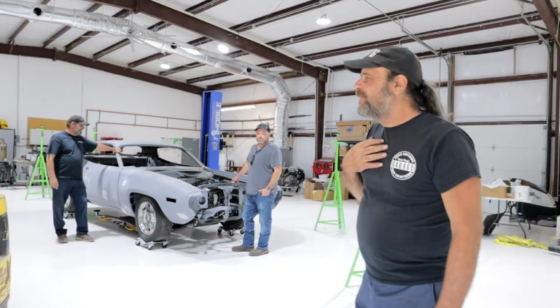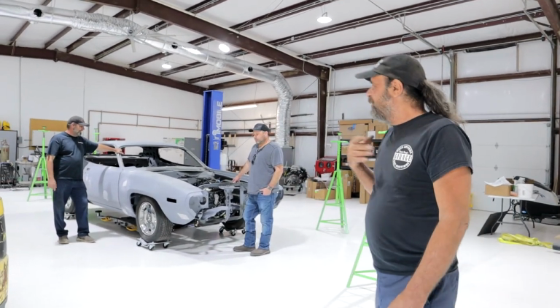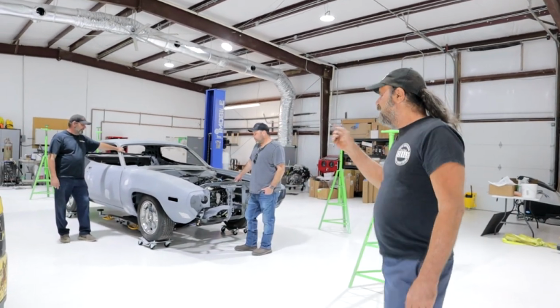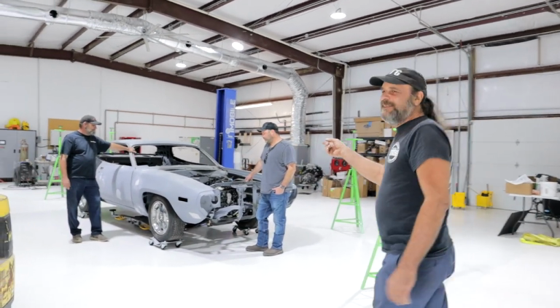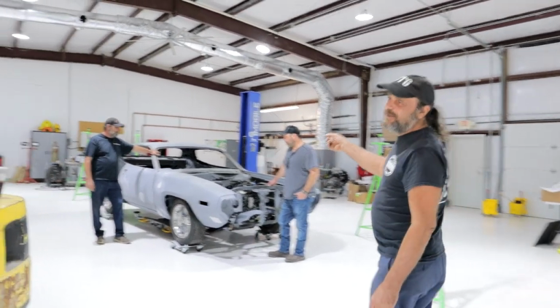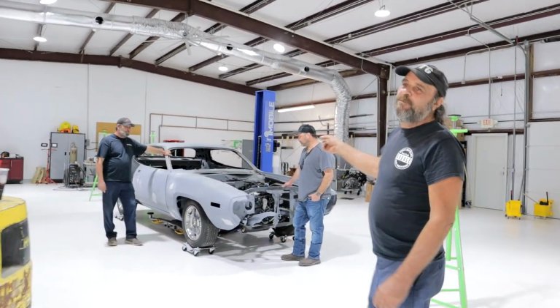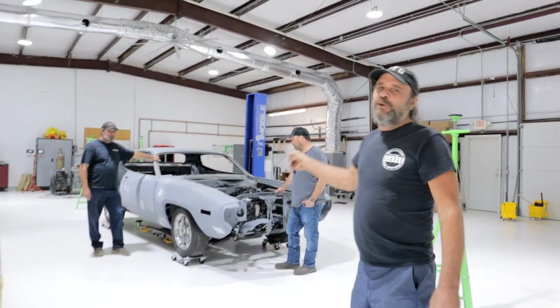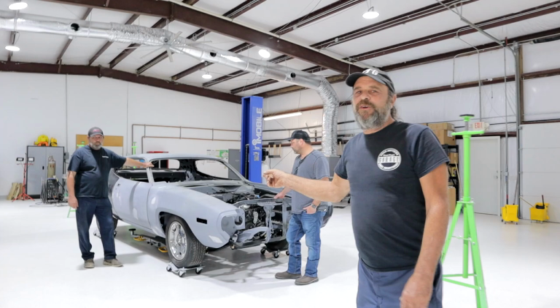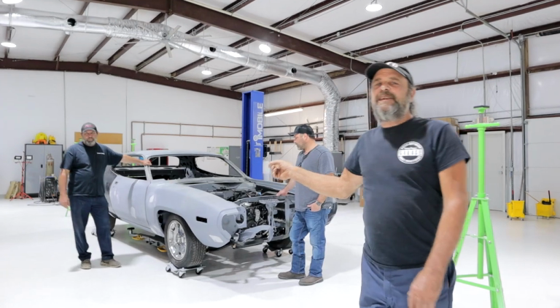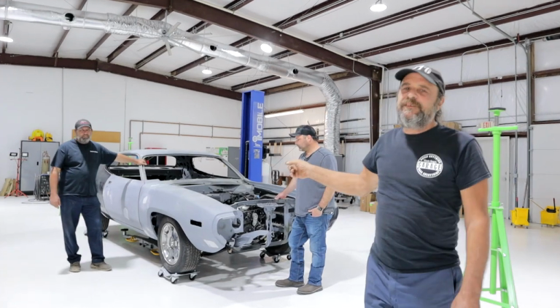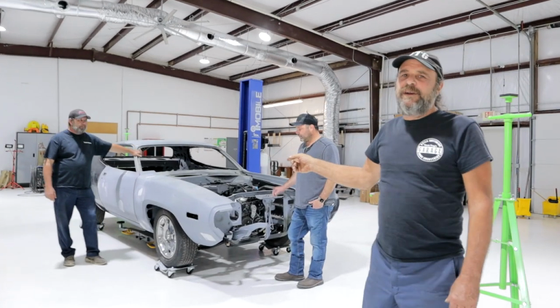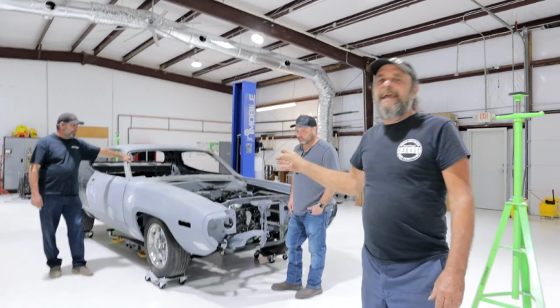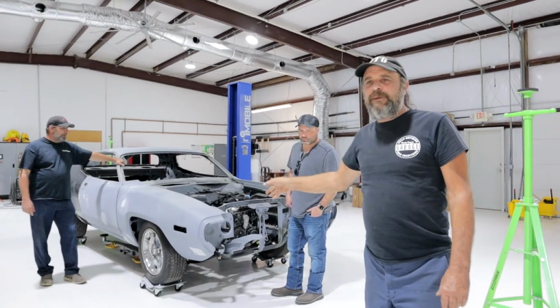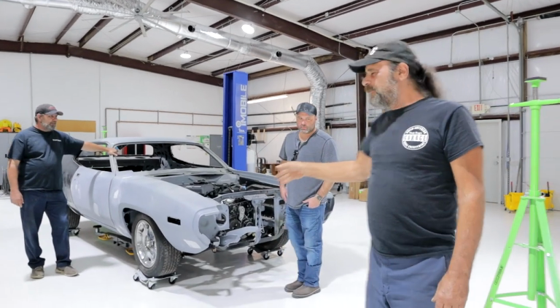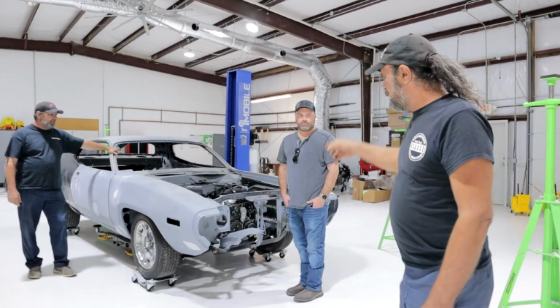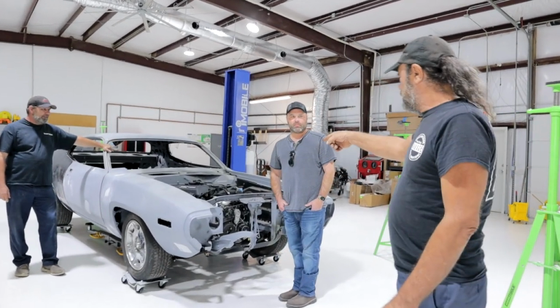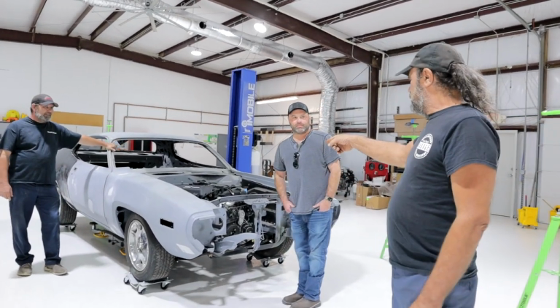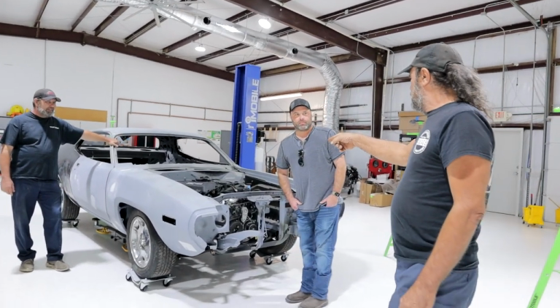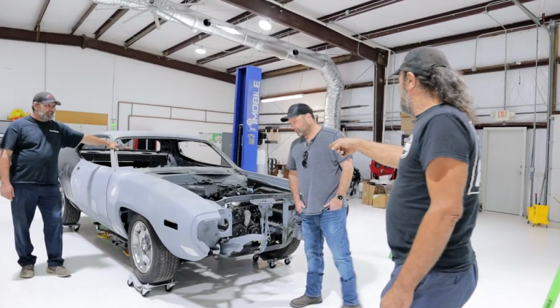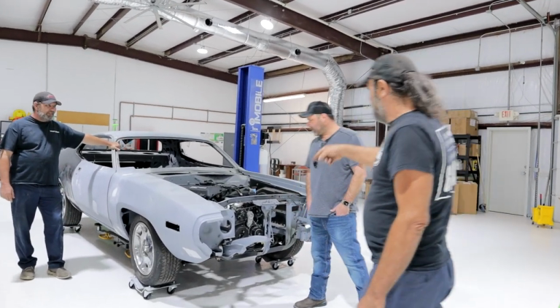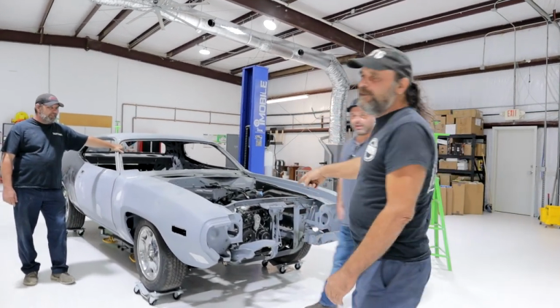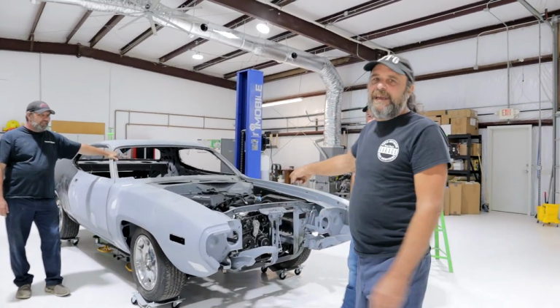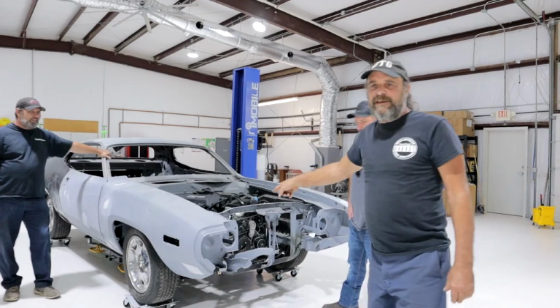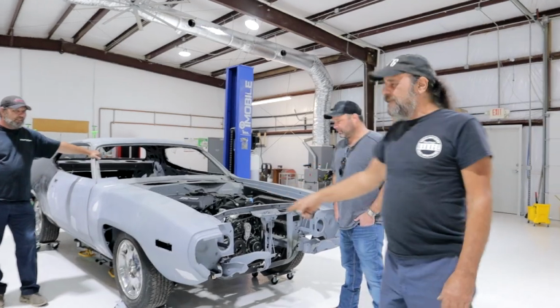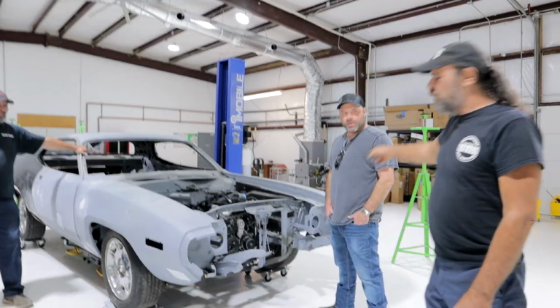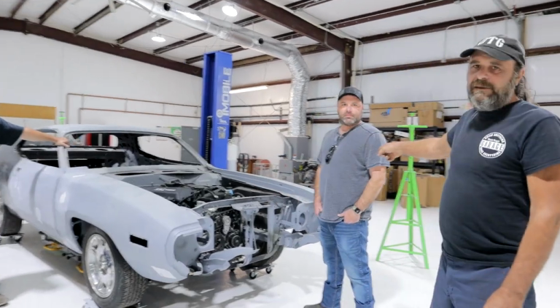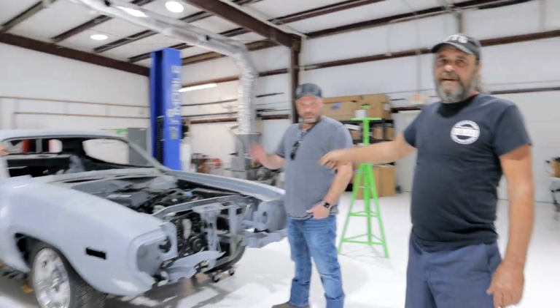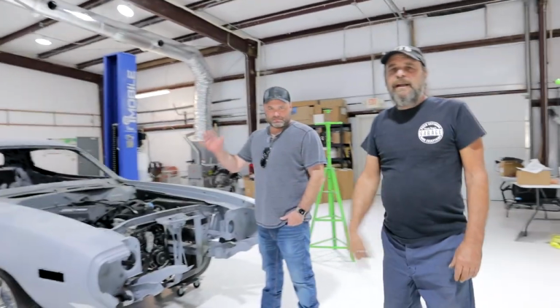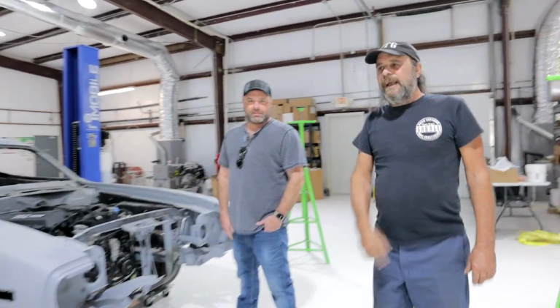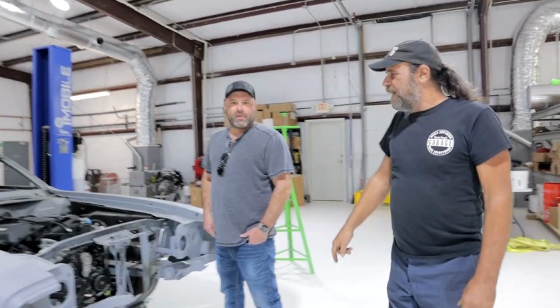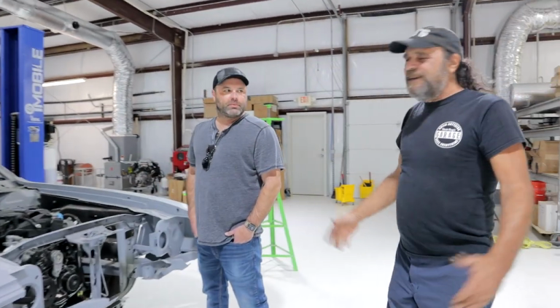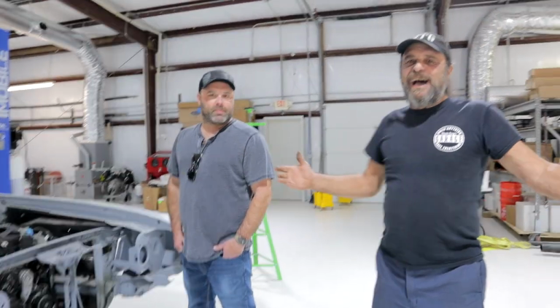He's building this Pro Touring 71 Hemi Roadrunner, 6.4 Hemi. This is John, and look at the shop.